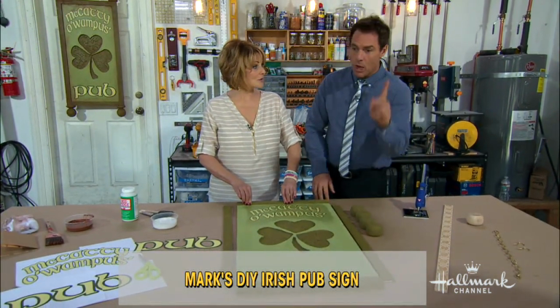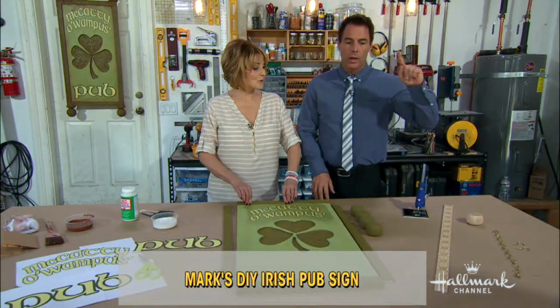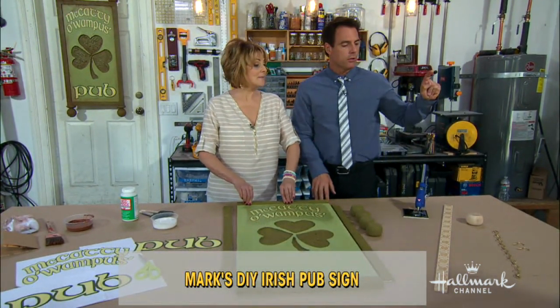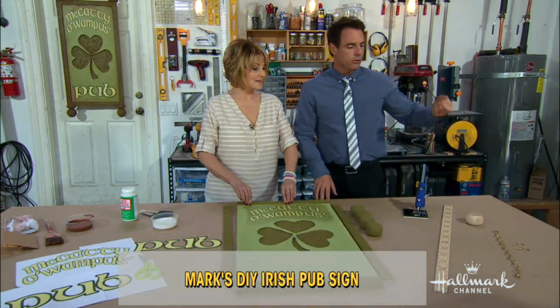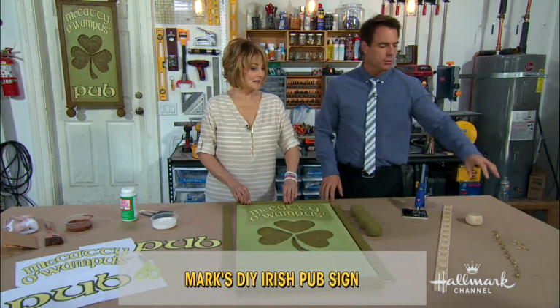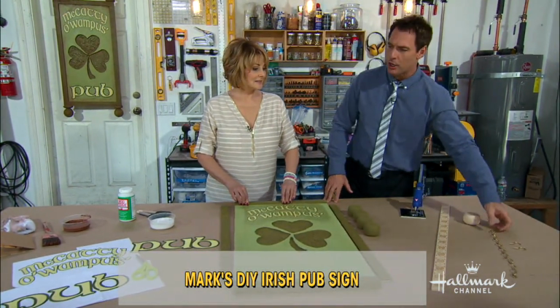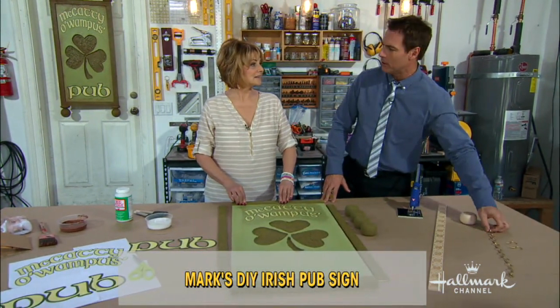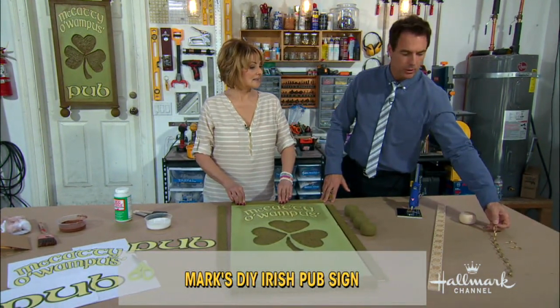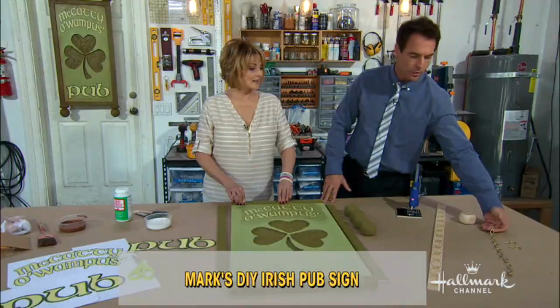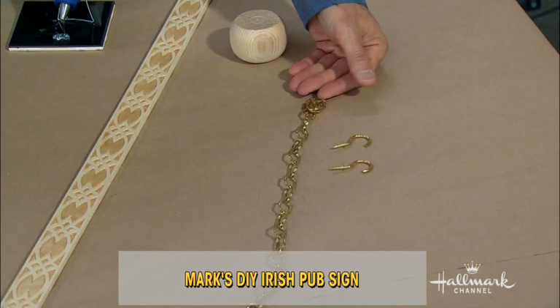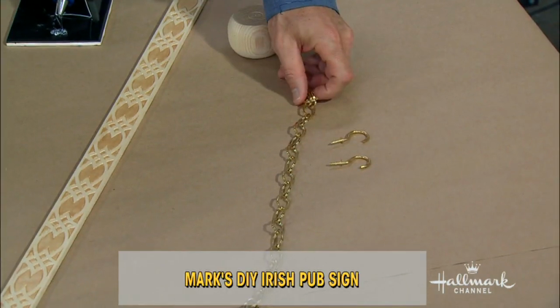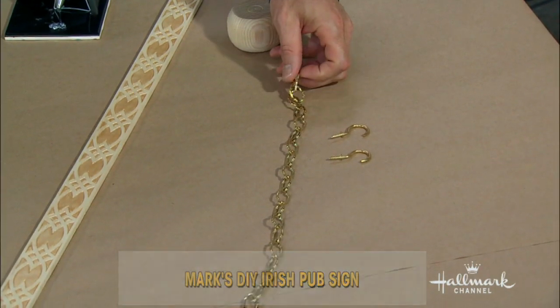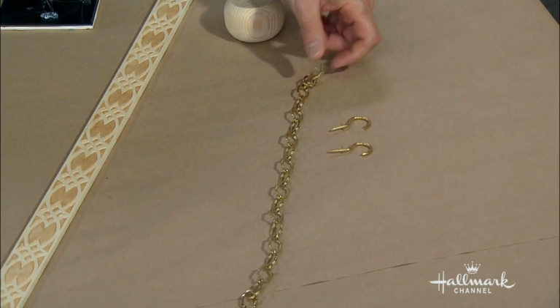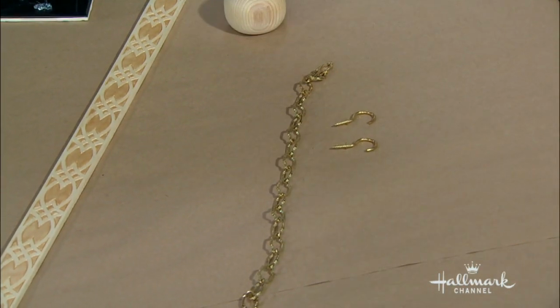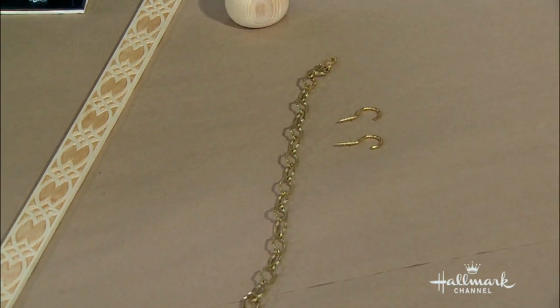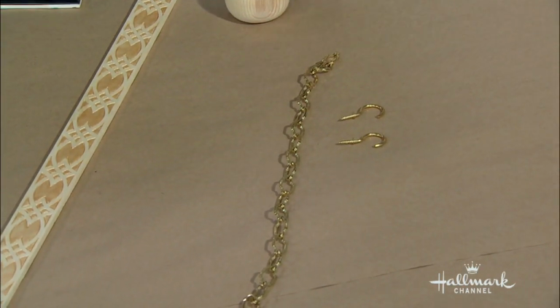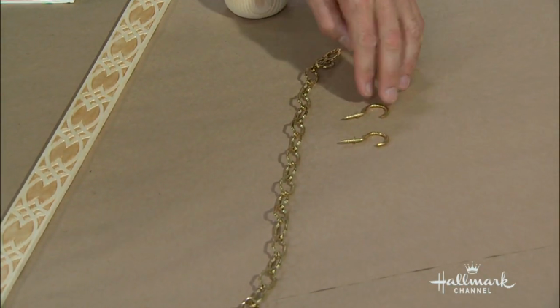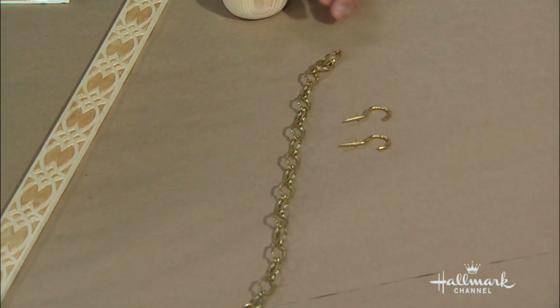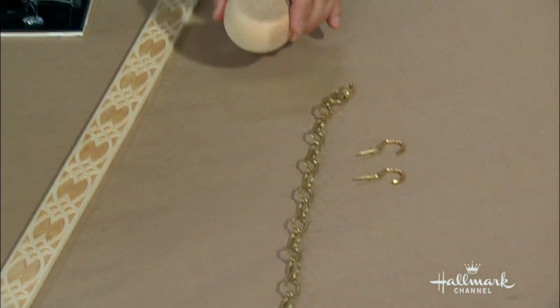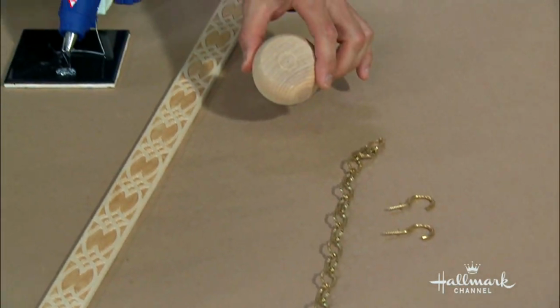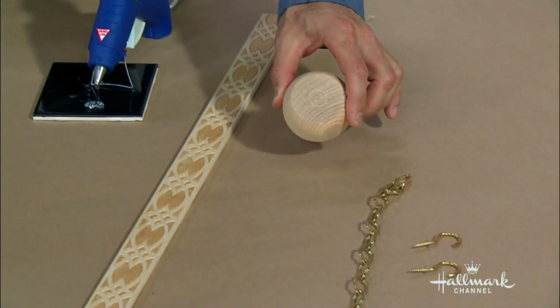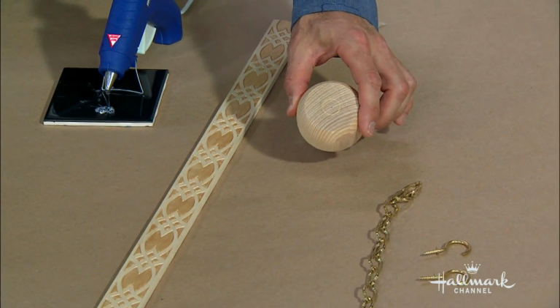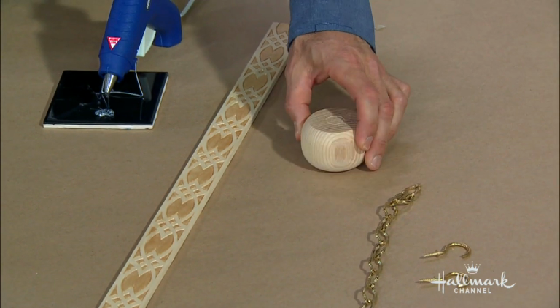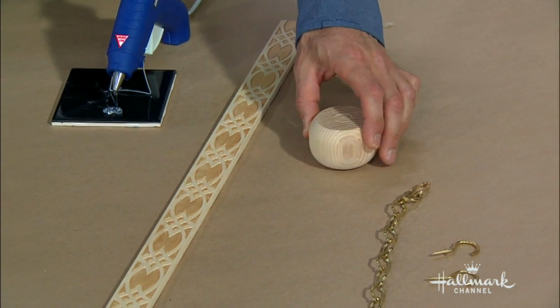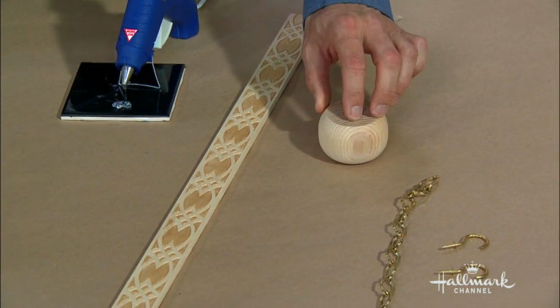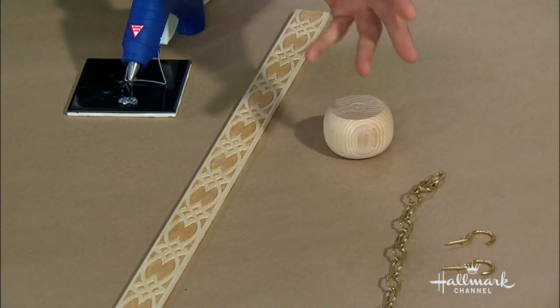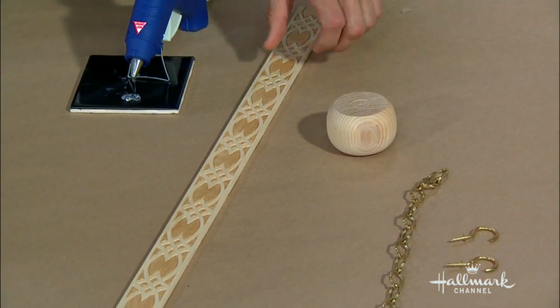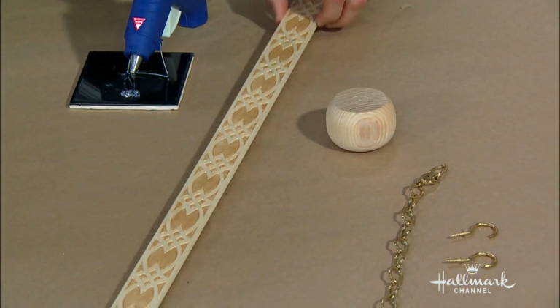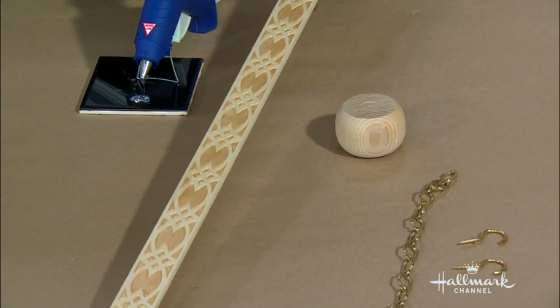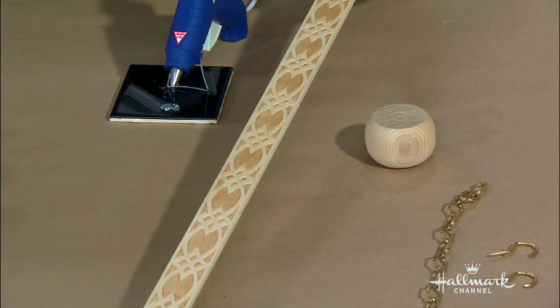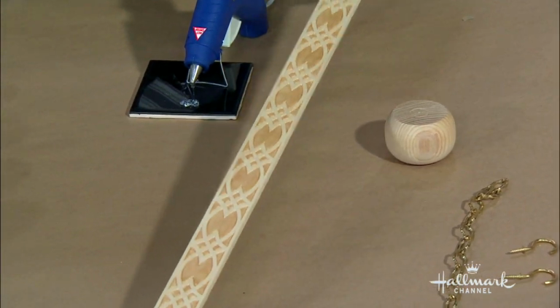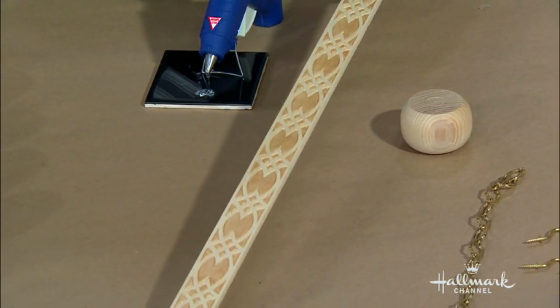What you do need: you need some sort of chain. You don't have to go with this one — you can go with something rustic and old. You can even use some rope if you want, a couple of hooks, finials — you'll need four of those and you can find whatever size you want. And the lathing strips.